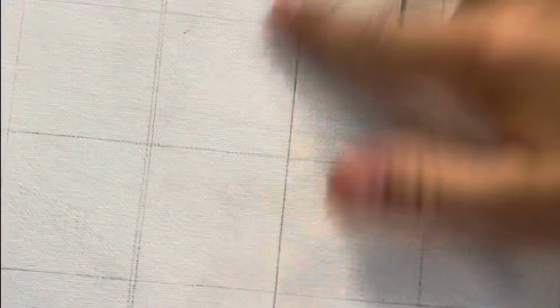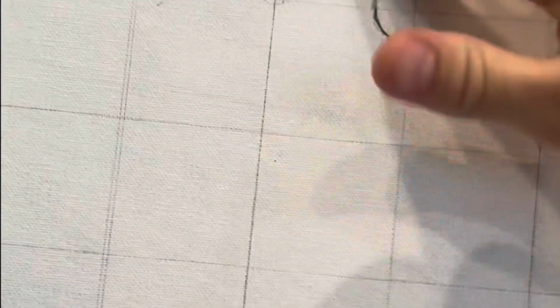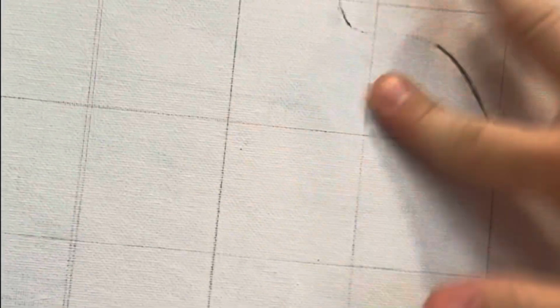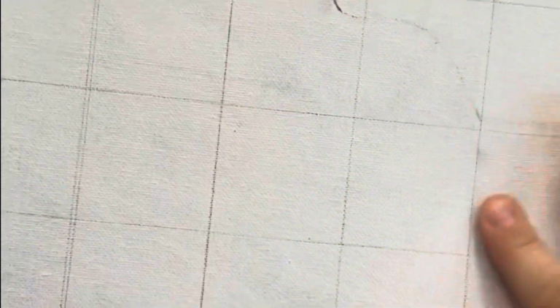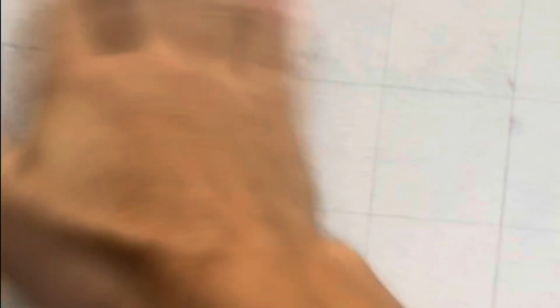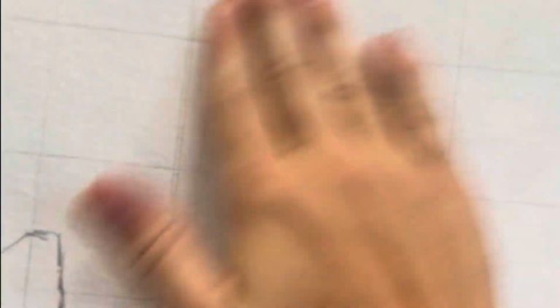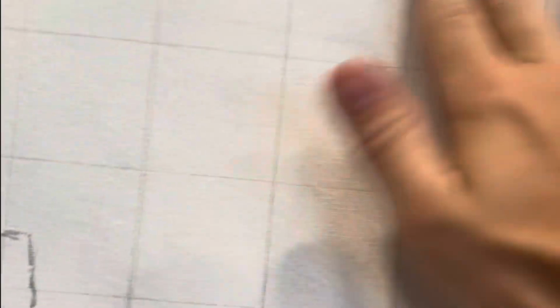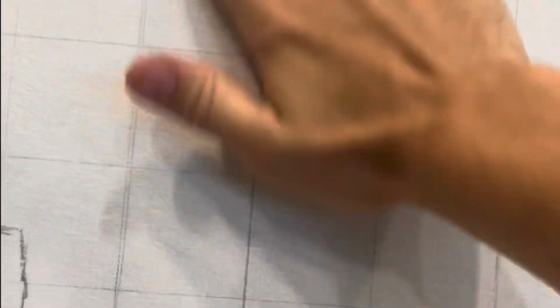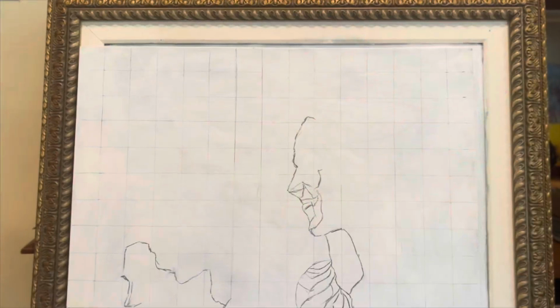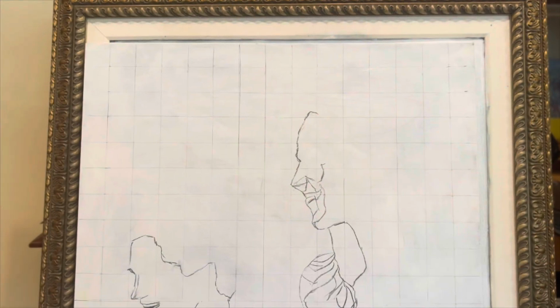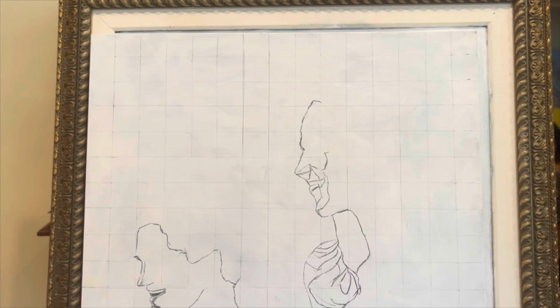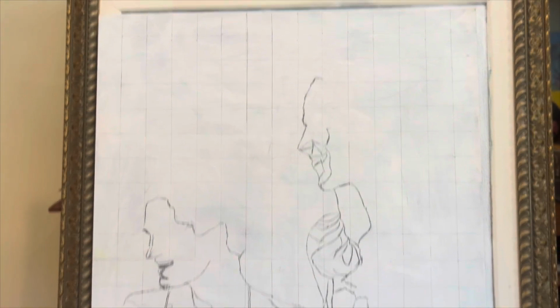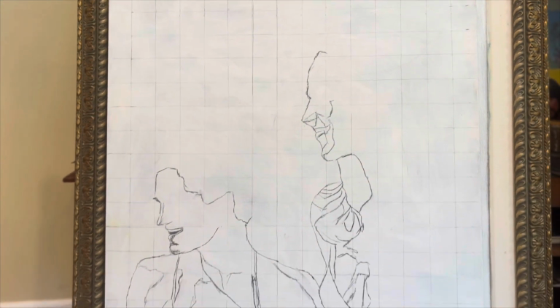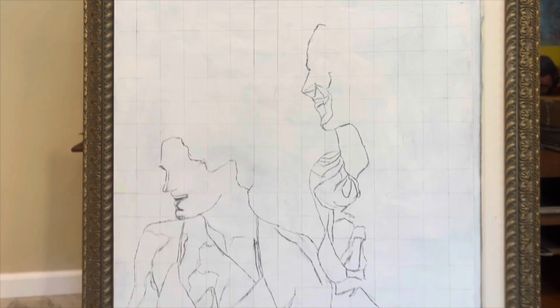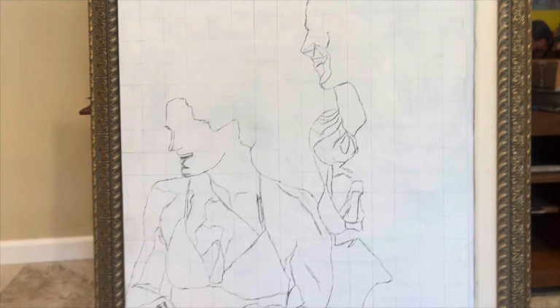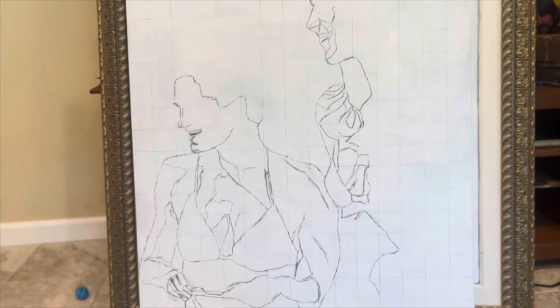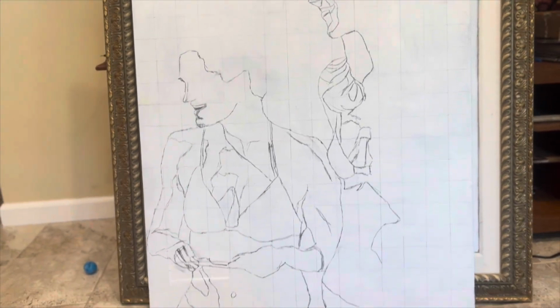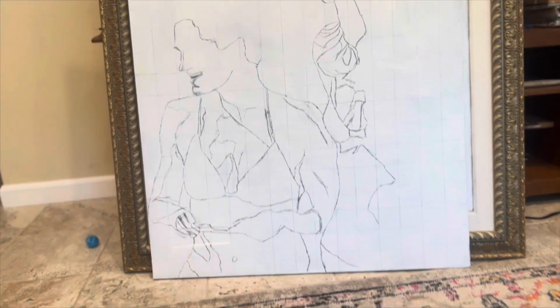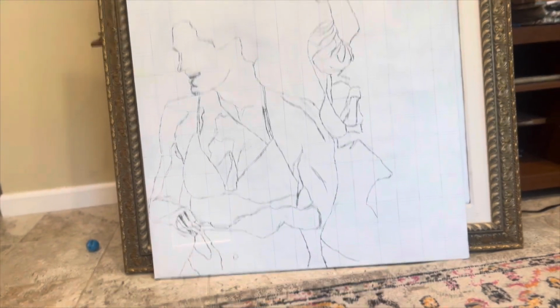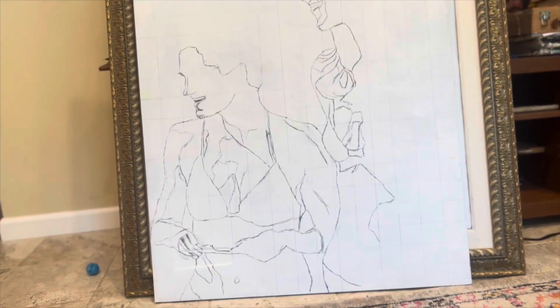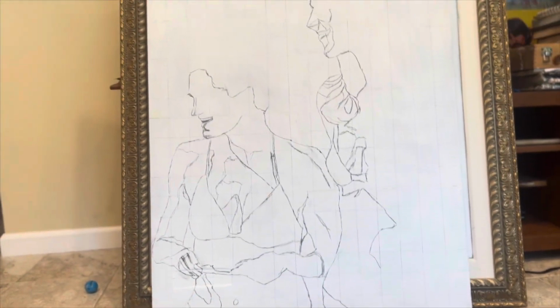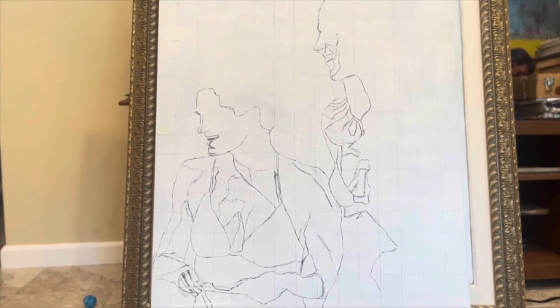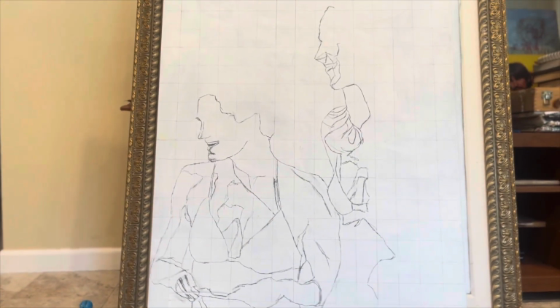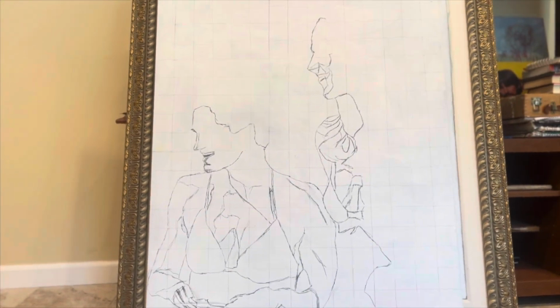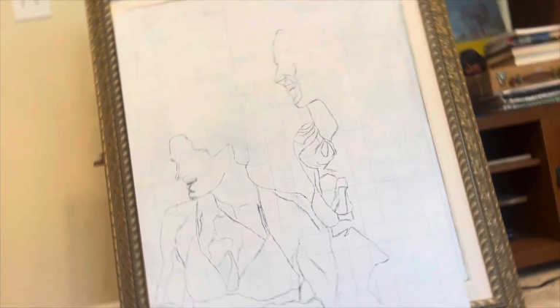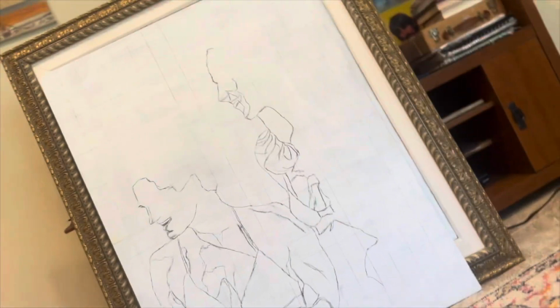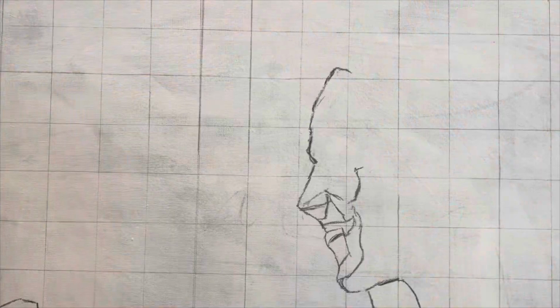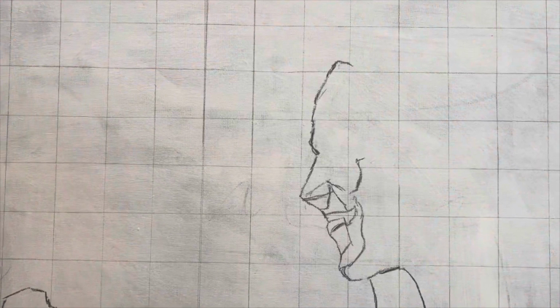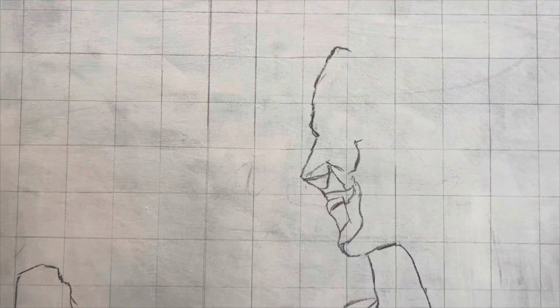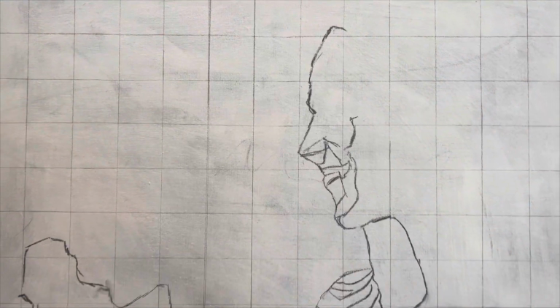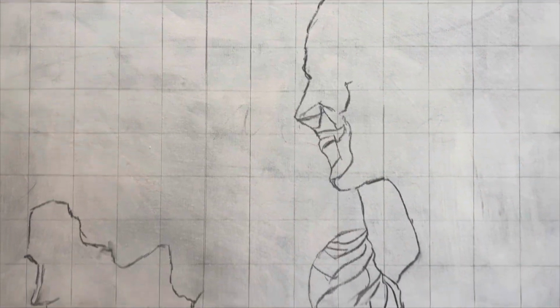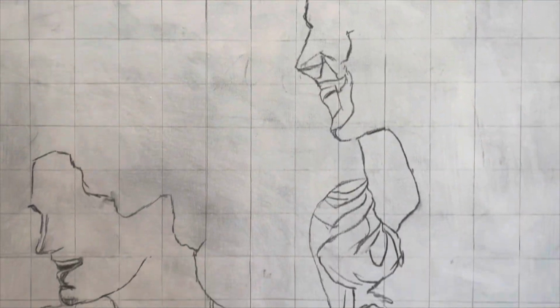Right here I'm just demonstrating how erasable this charcoal is that I'm using, and I'm just using a grid on a big painting. It's not the frame of painting — this is actually a canvas leaning up against another painting for support right now.